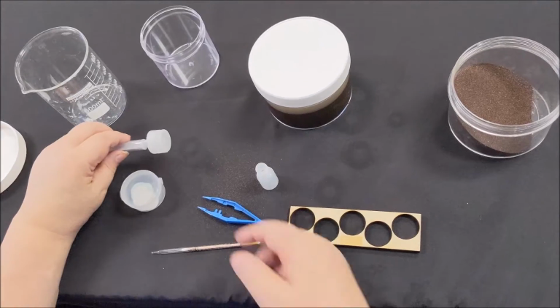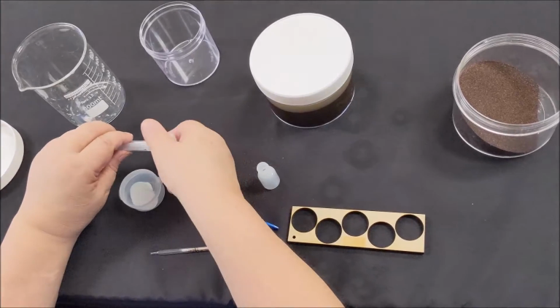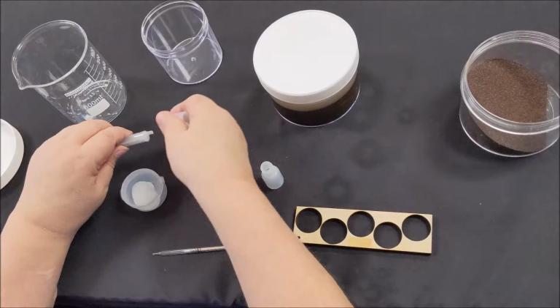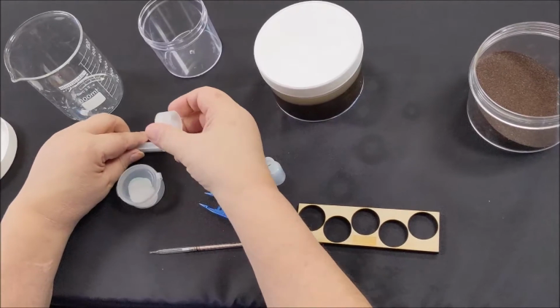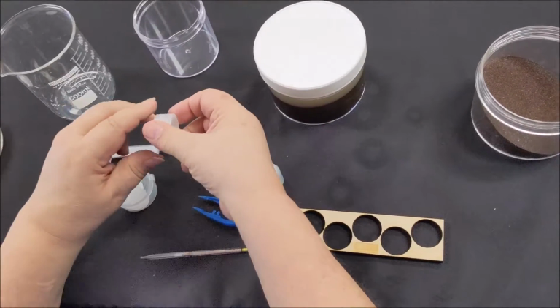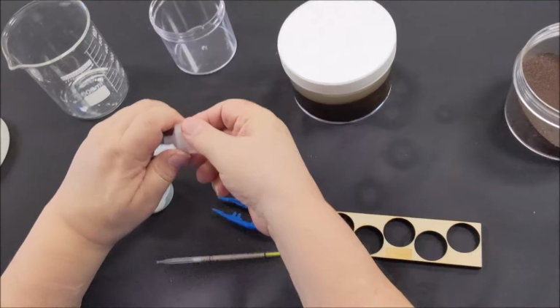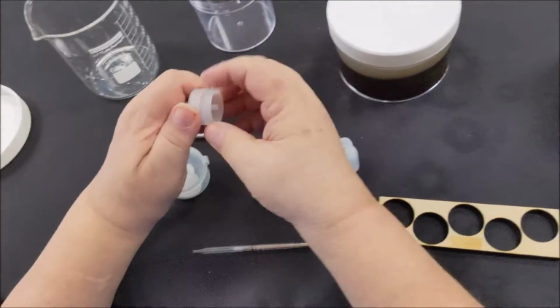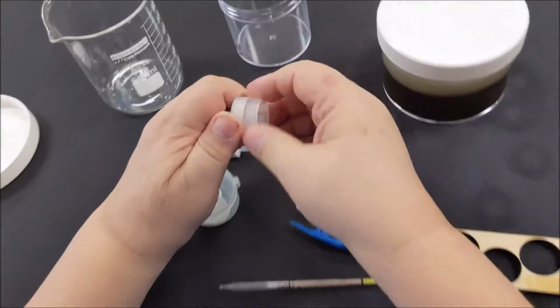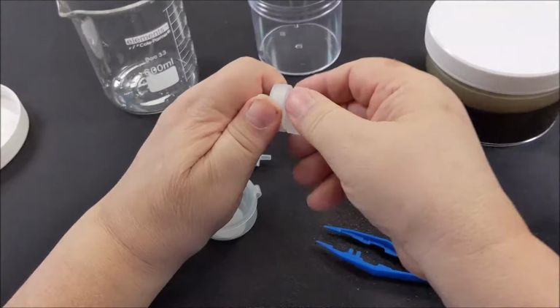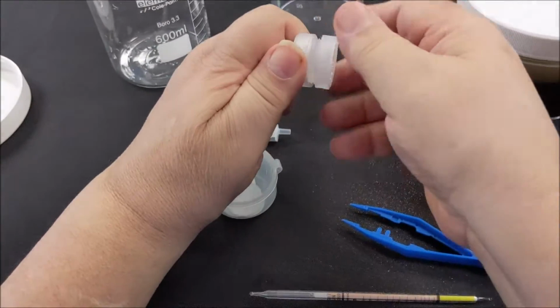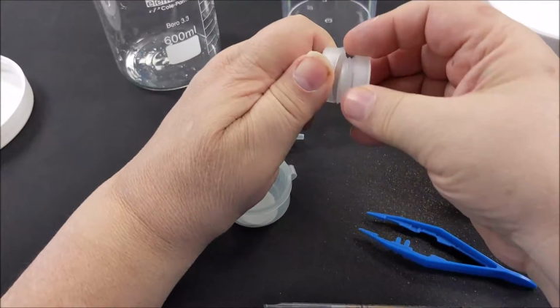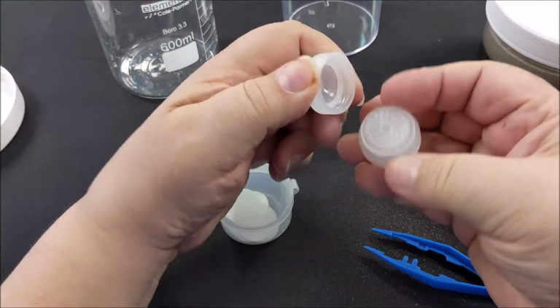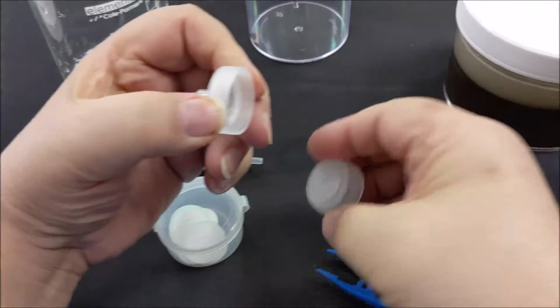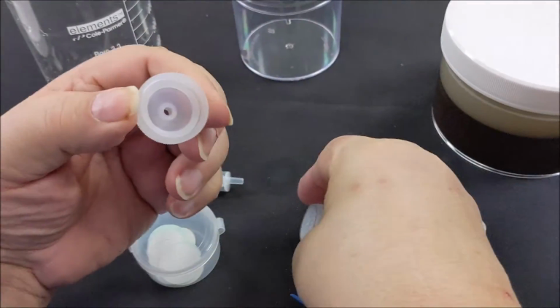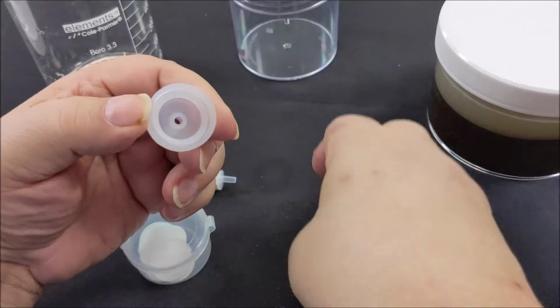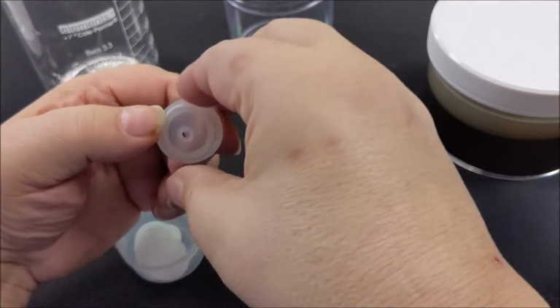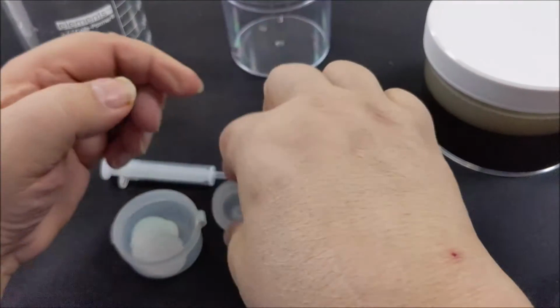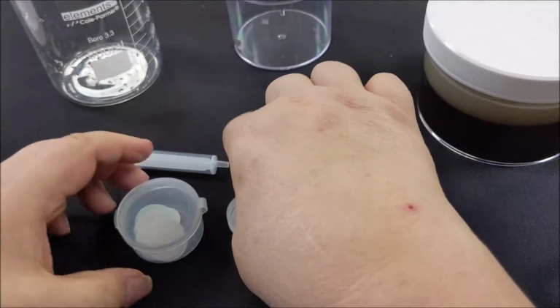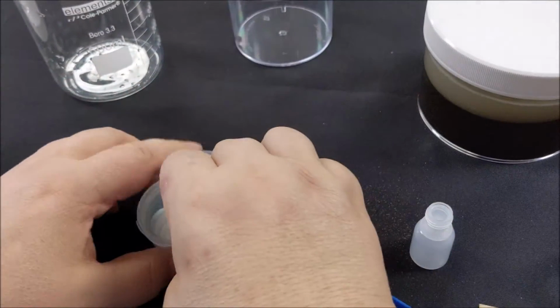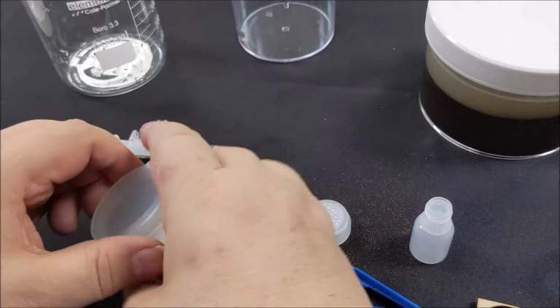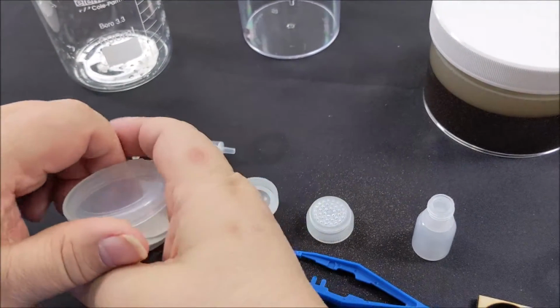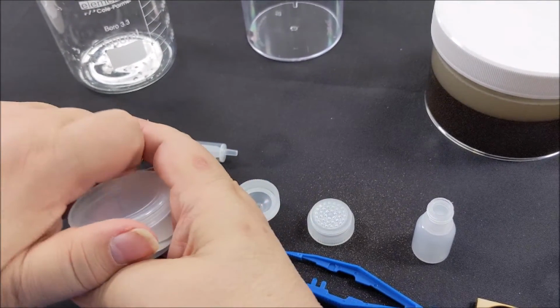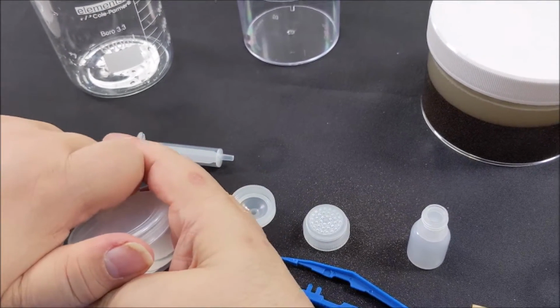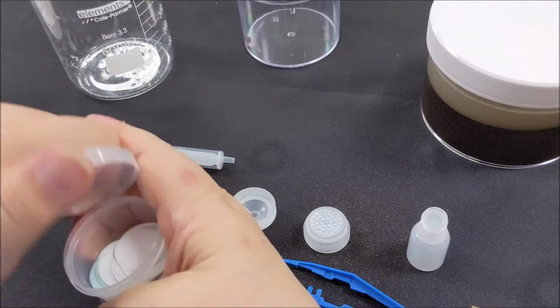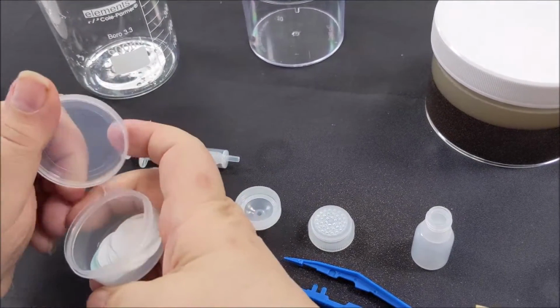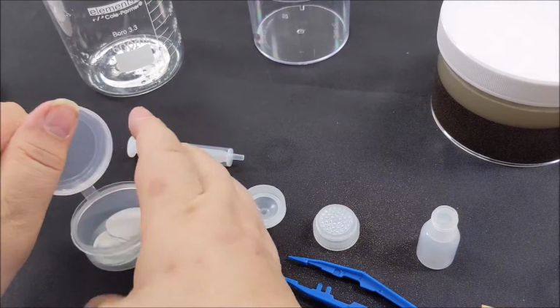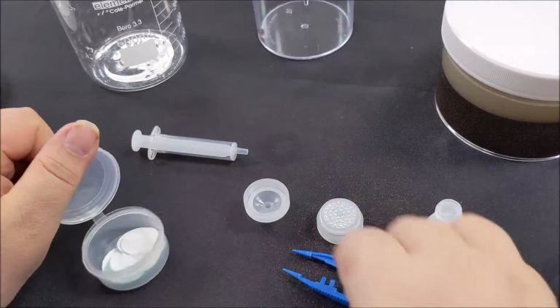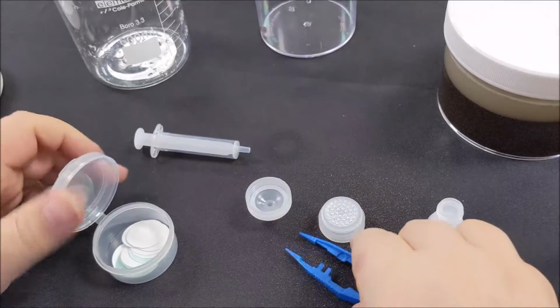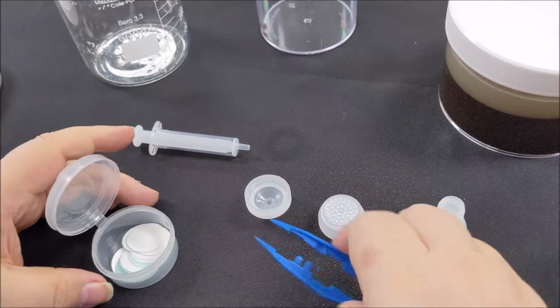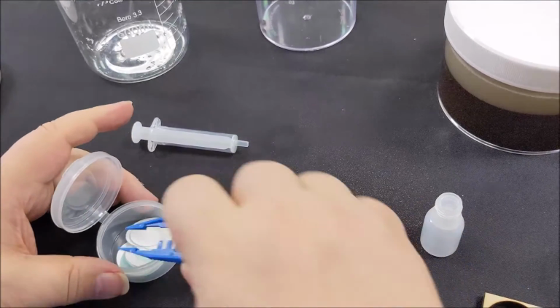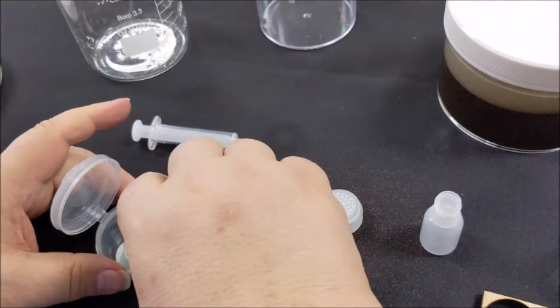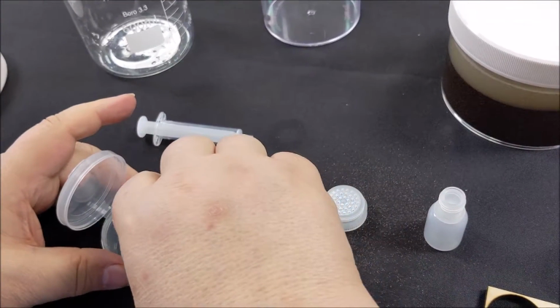While you wait for the 8 minutes, unscrew the syringe filter and put a filter paper into the syringe. Make sure the blue paper is removed using rubber gloves or tweezers to prevent touching the filters with your fingers. You don't want to cross-contaminate the filter.